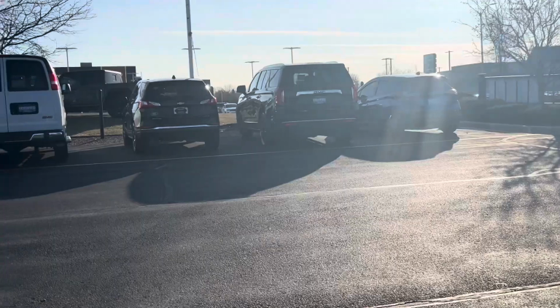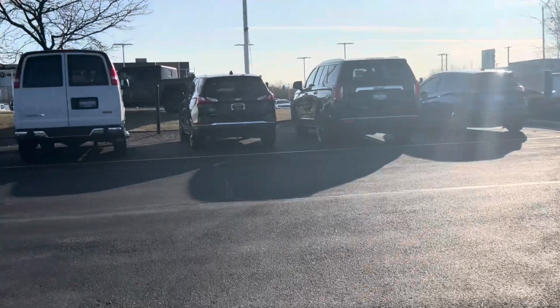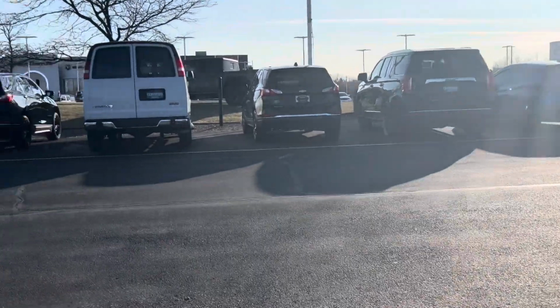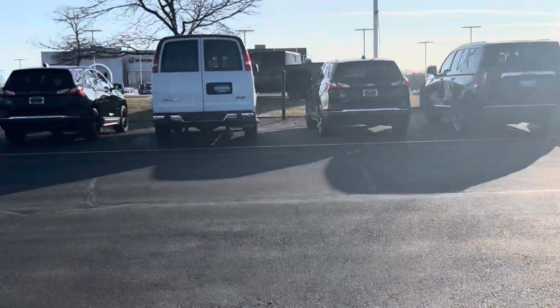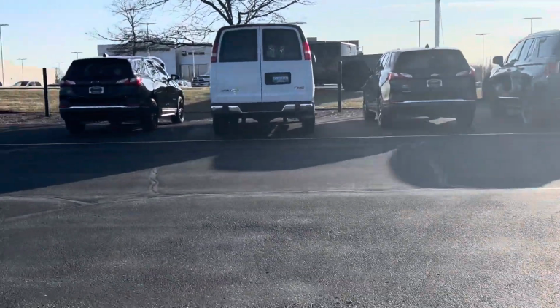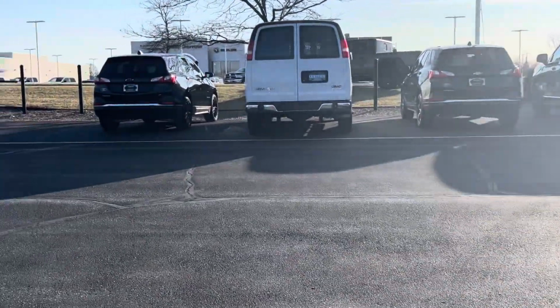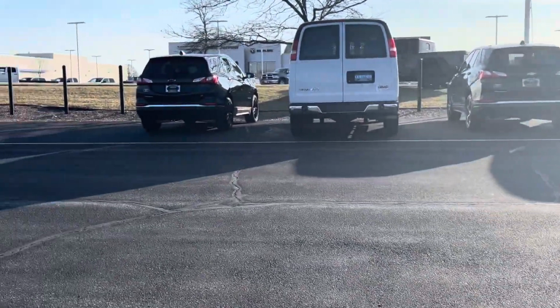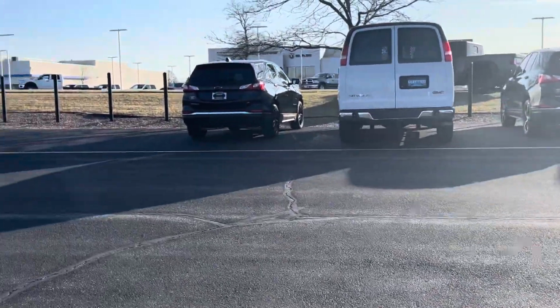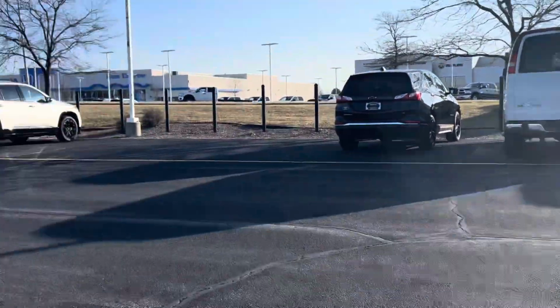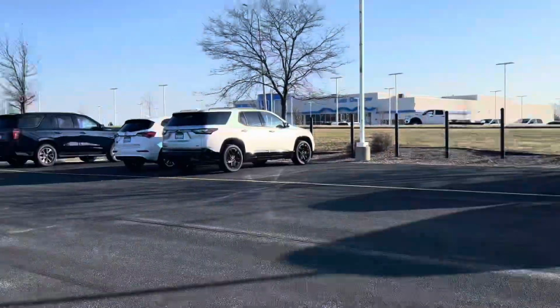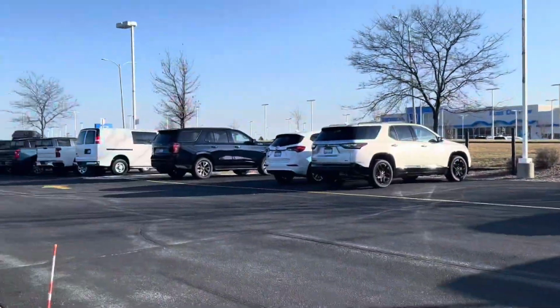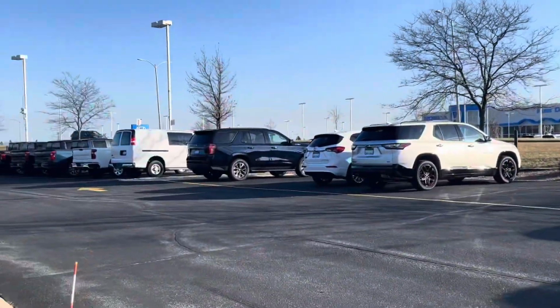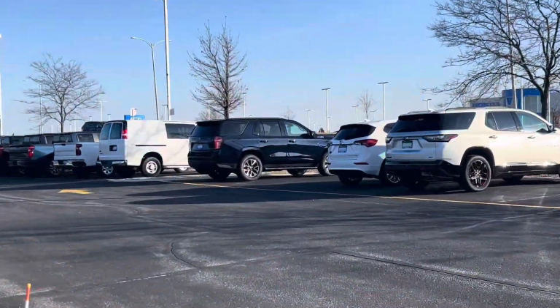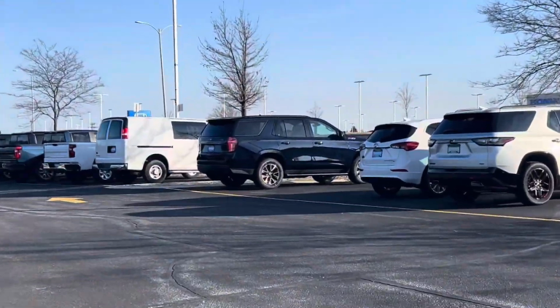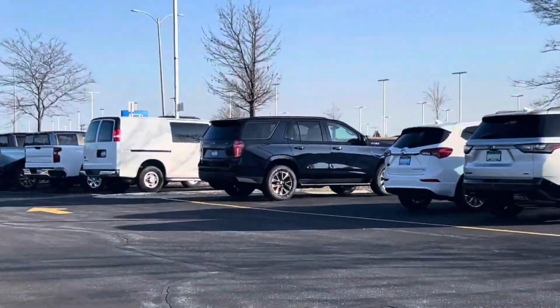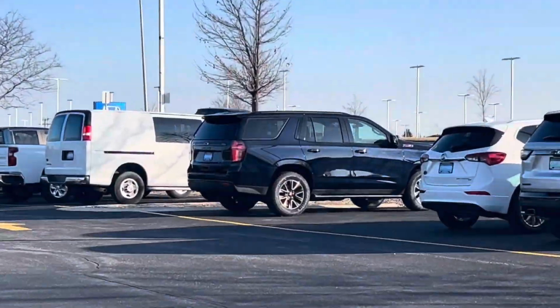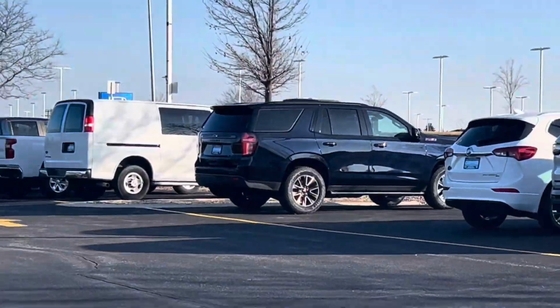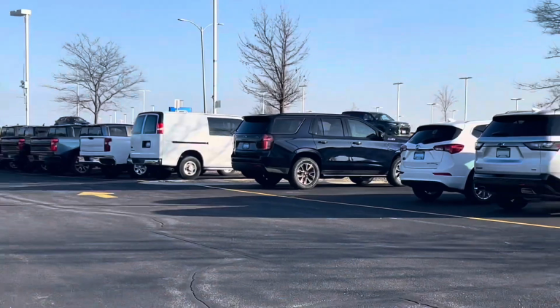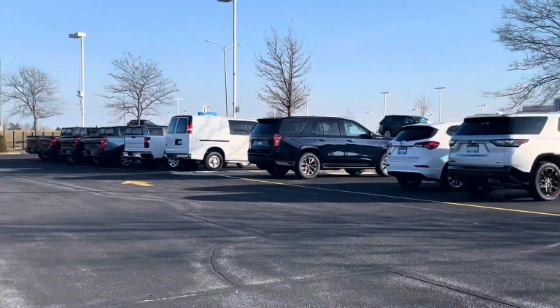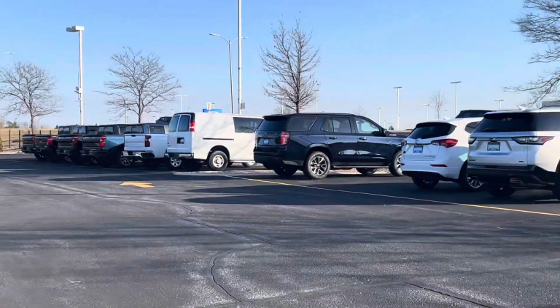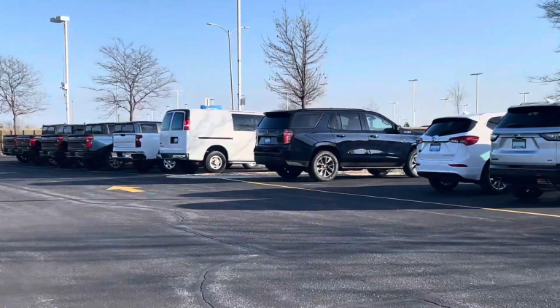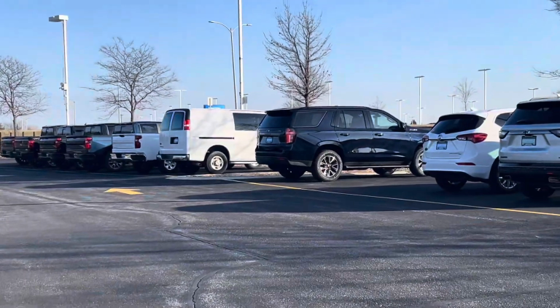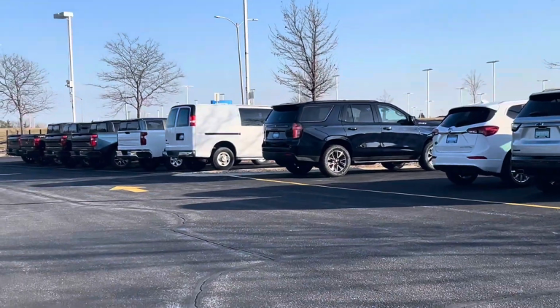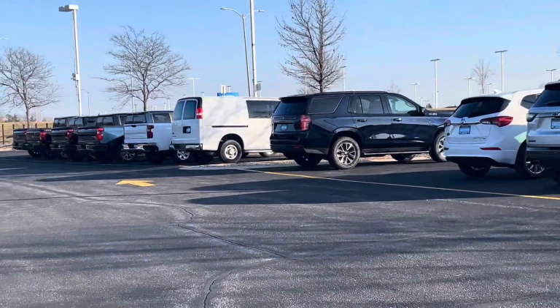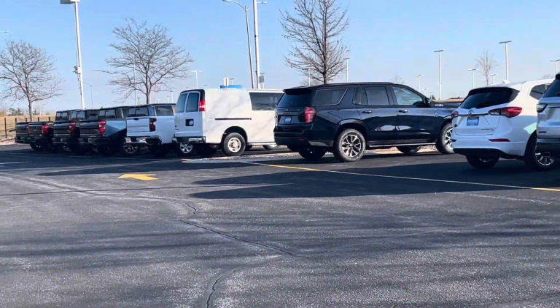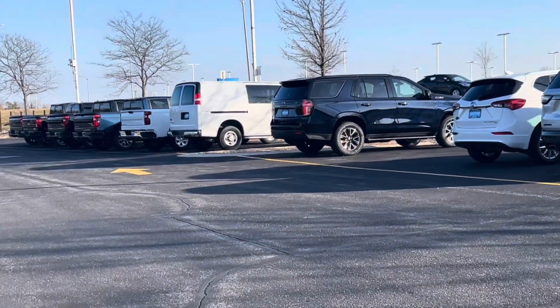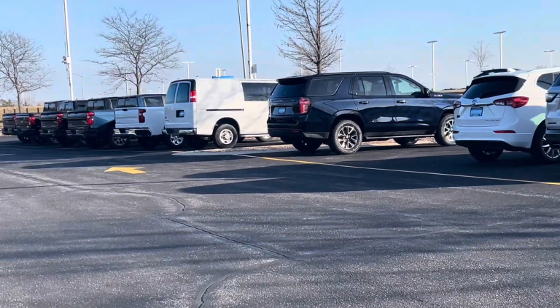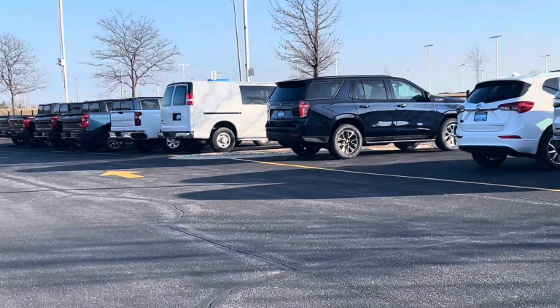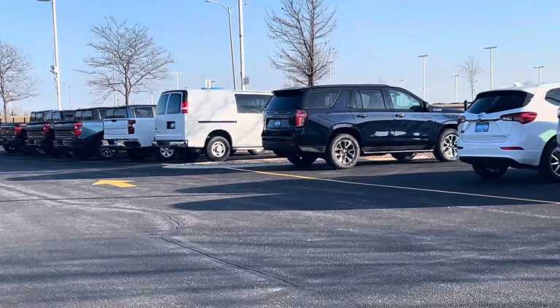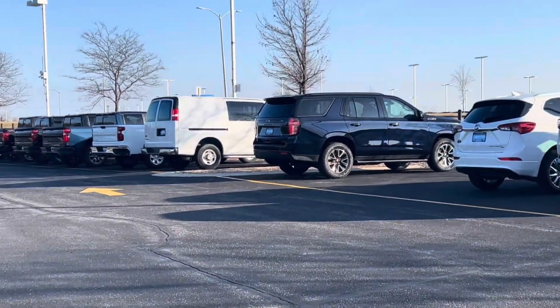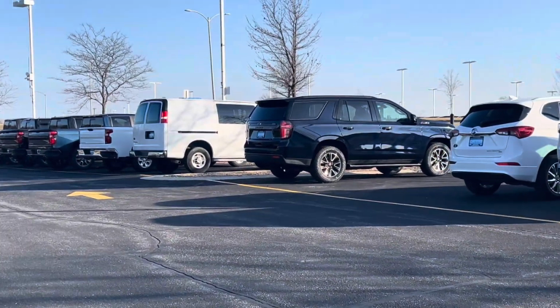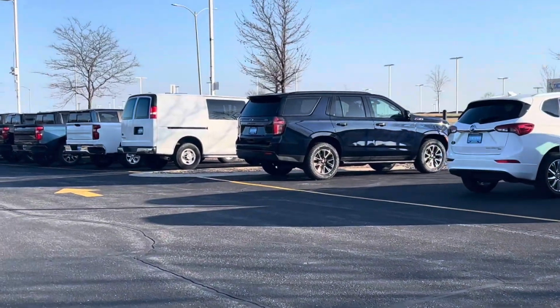The car is on, so I'm gonna go back over here. Let me show y'all — the car is on, it's ready to be test drove. I'll get back with y'all when I get inside the car.